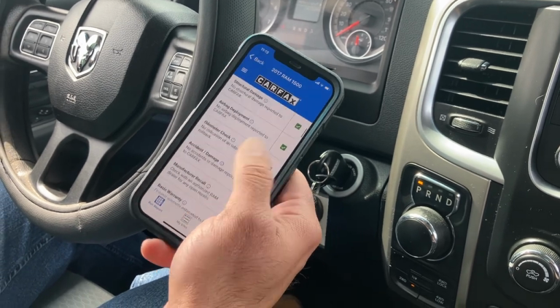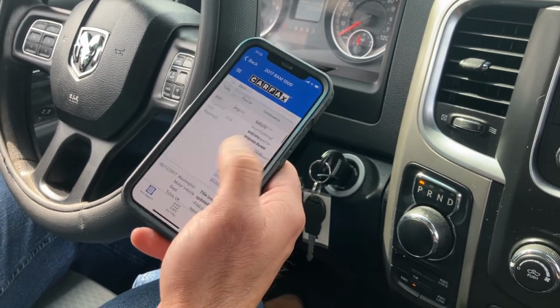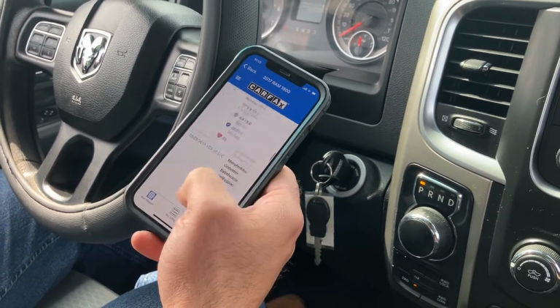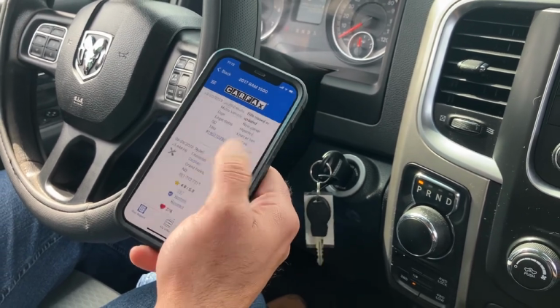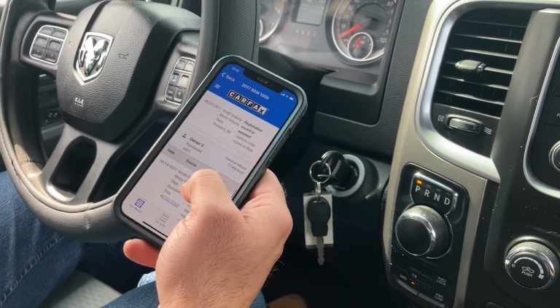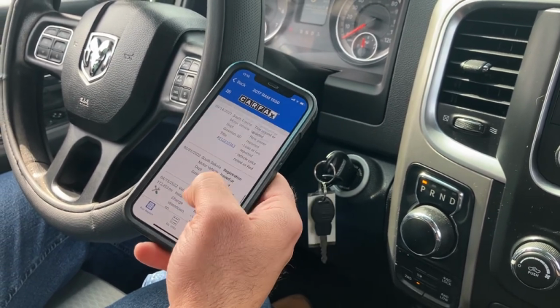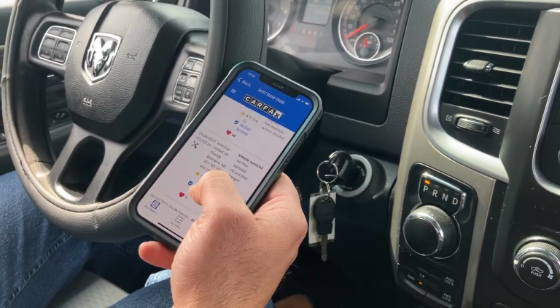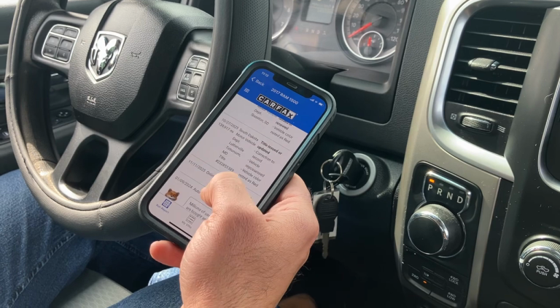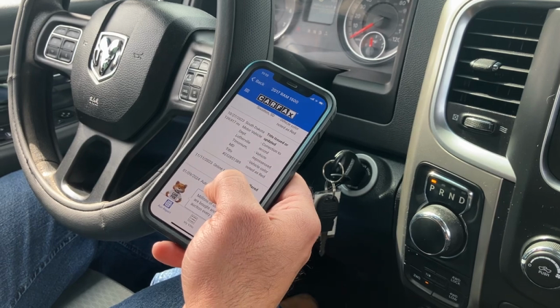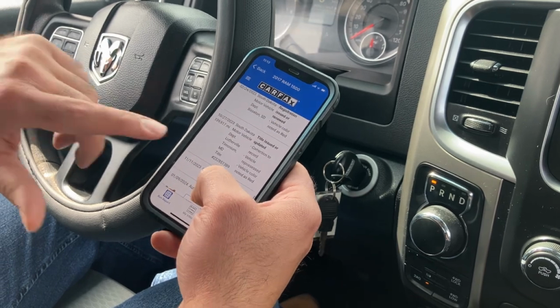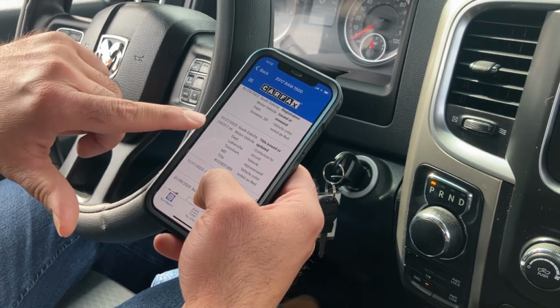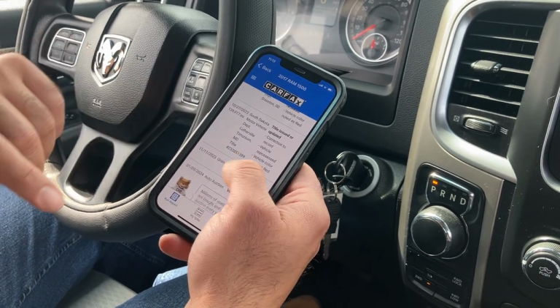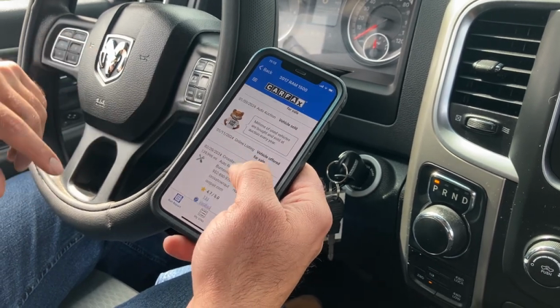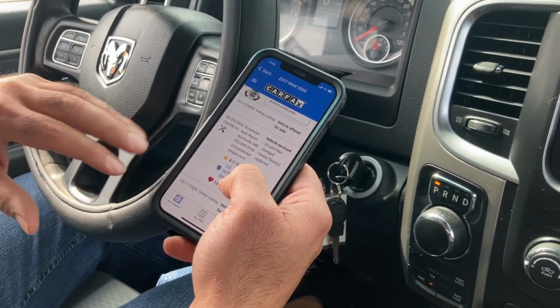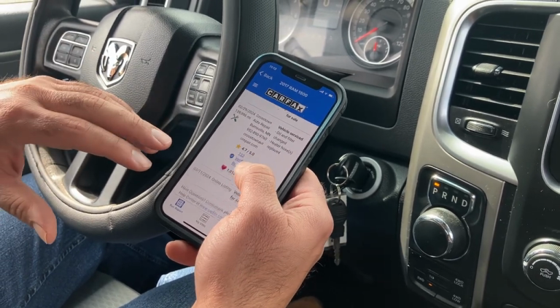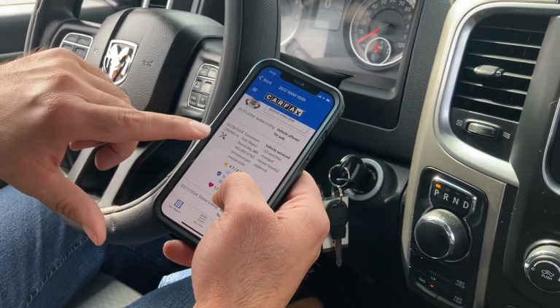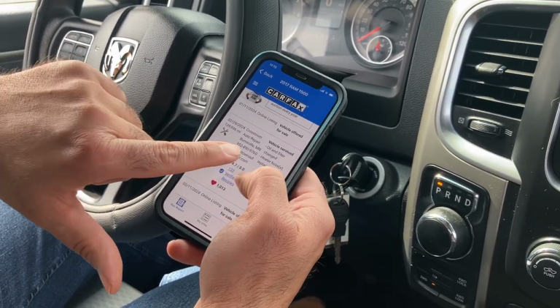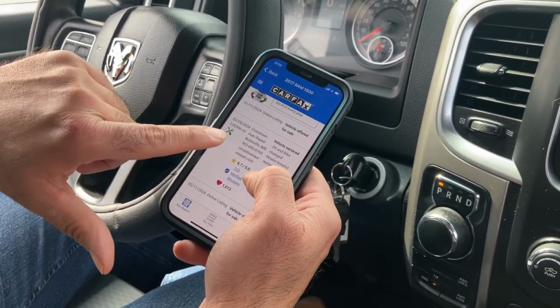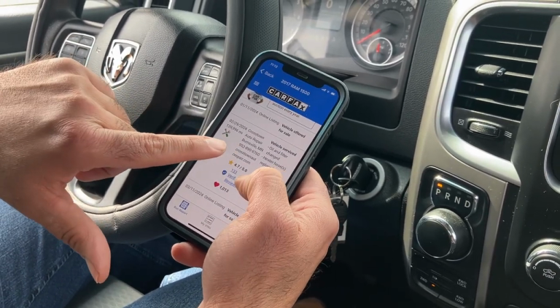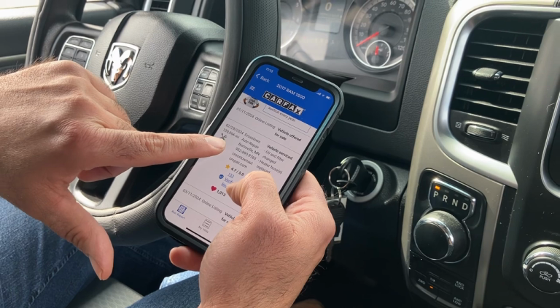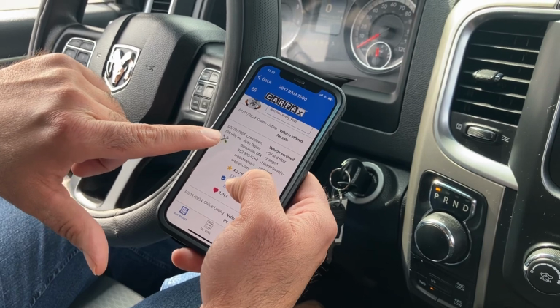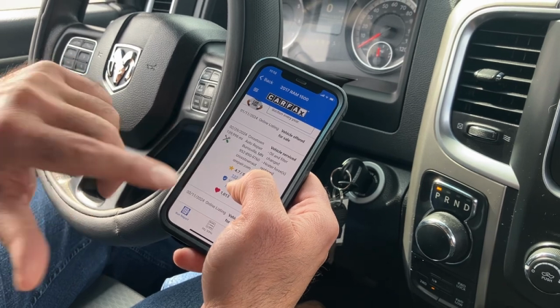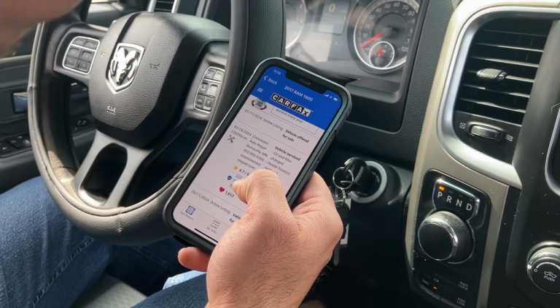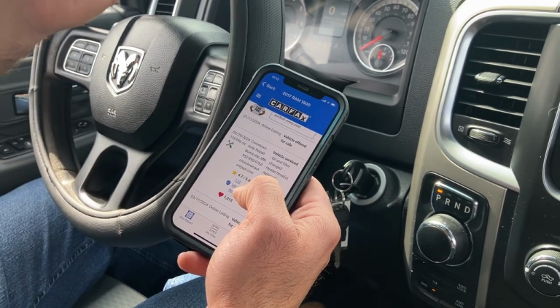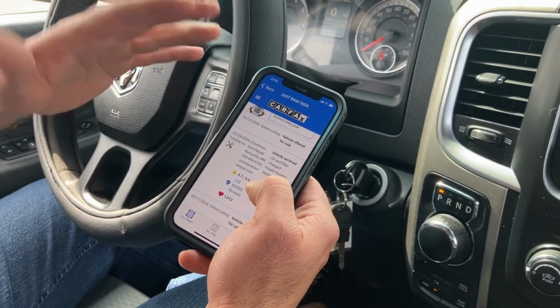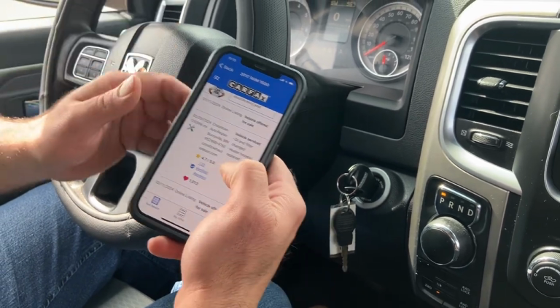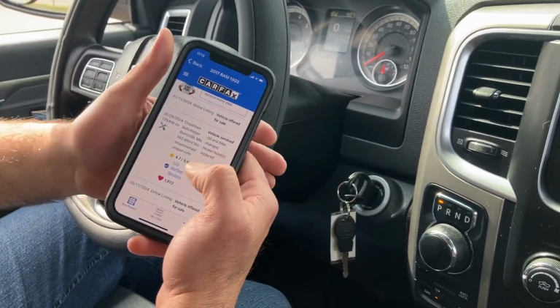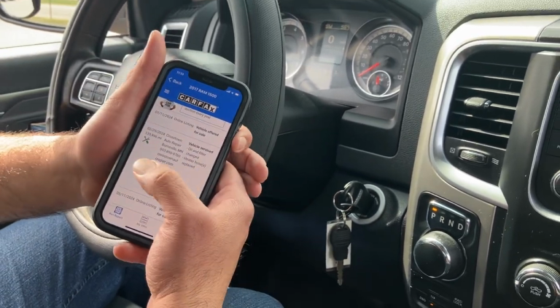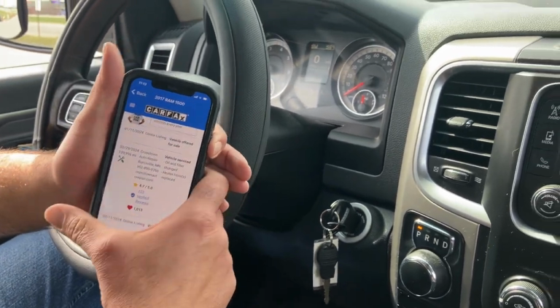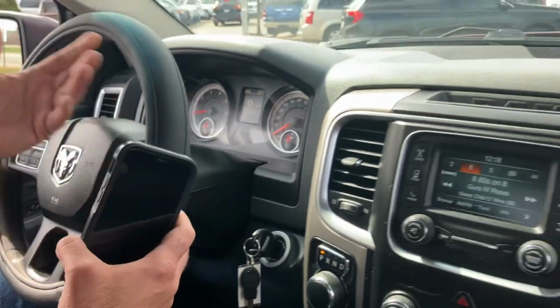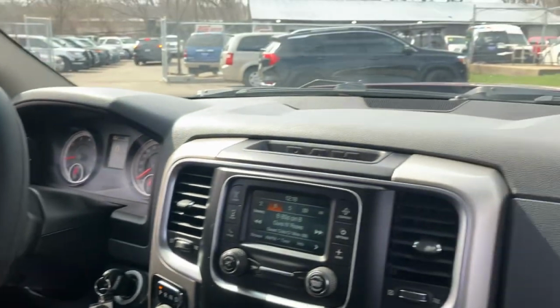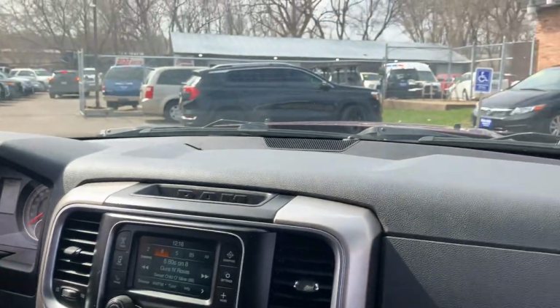We had this vehicle checked out — you can view this for free on our website. It's a South Dakota truck, that's why the body's clean. Ride Auto took the vehicle to Crosstown, did some servicing — oil changes, heater hoses were done, so the vehicle's been serviced.